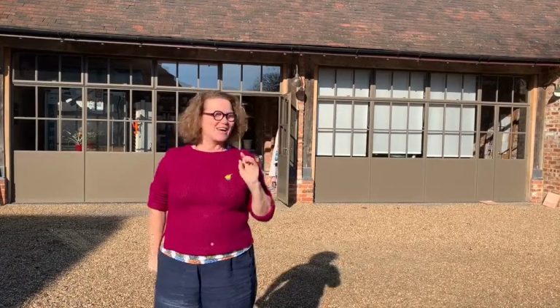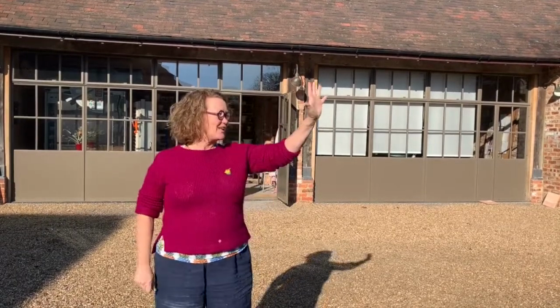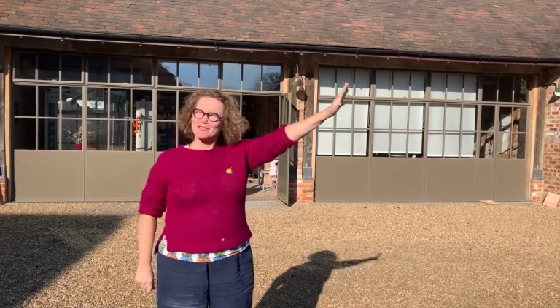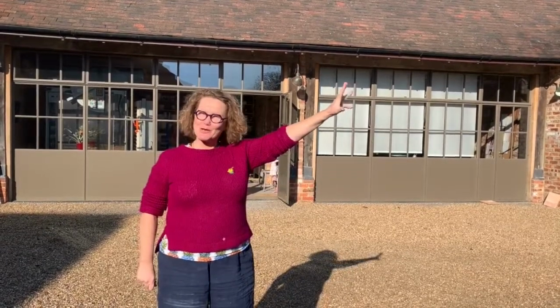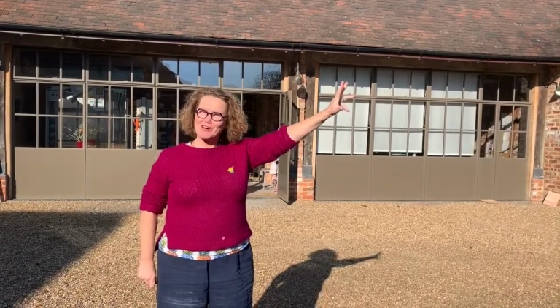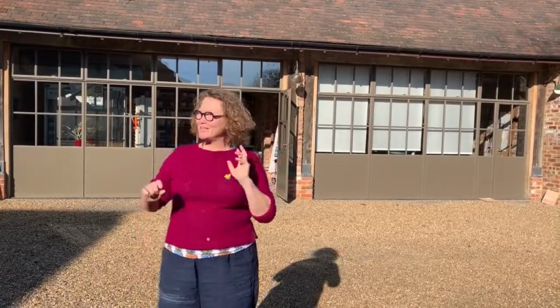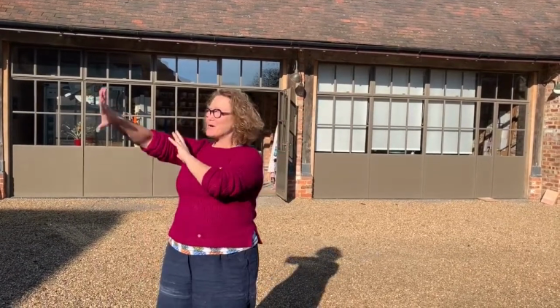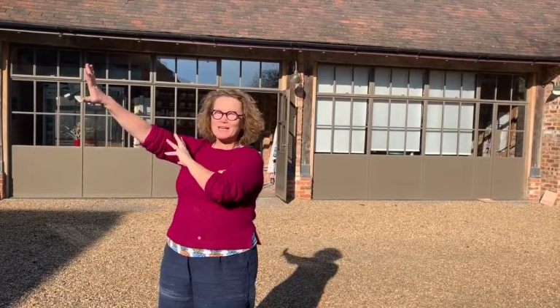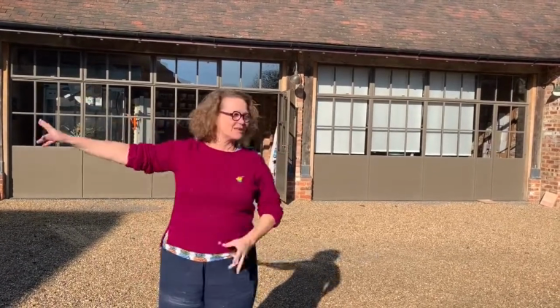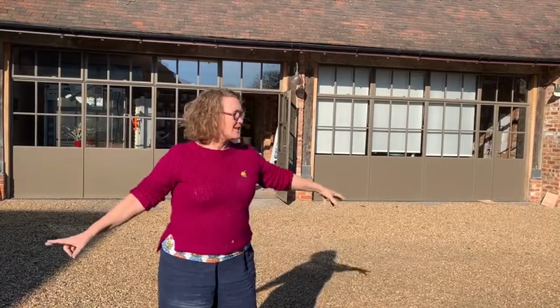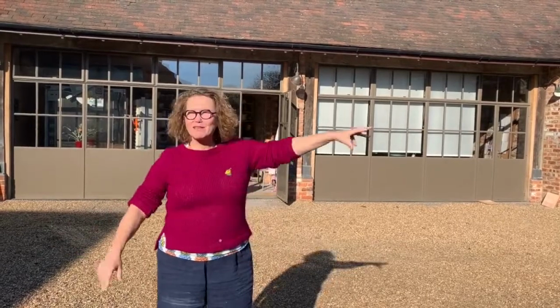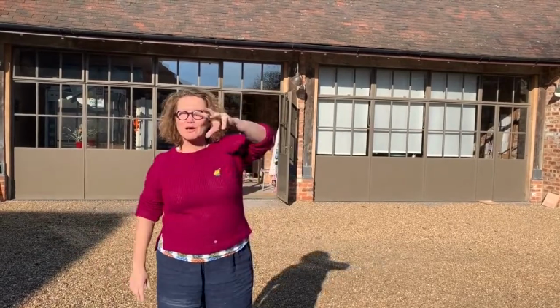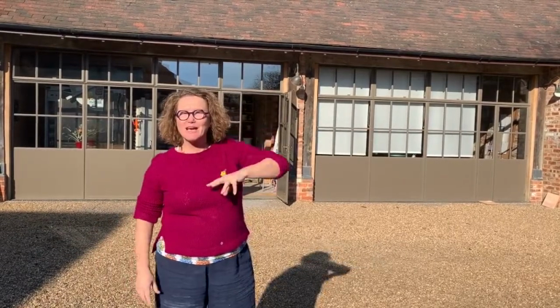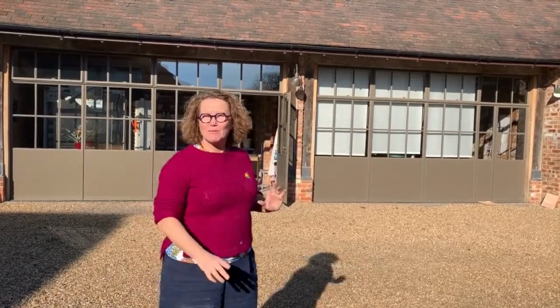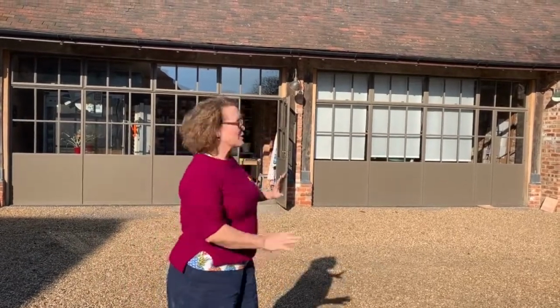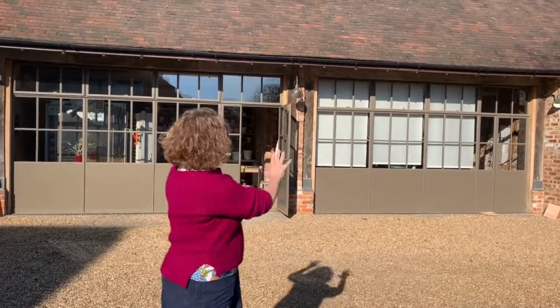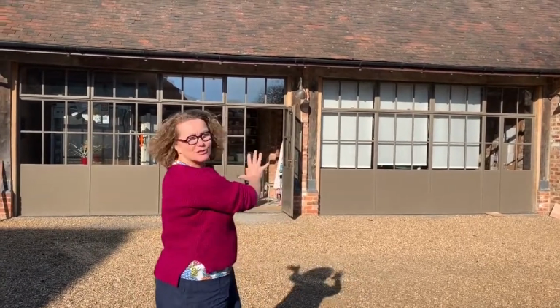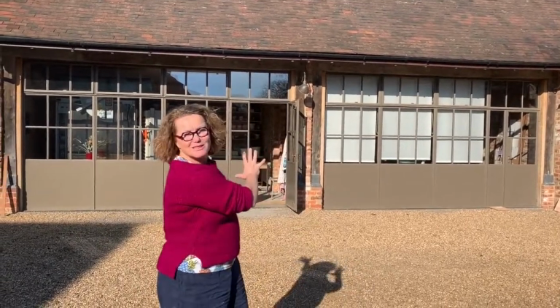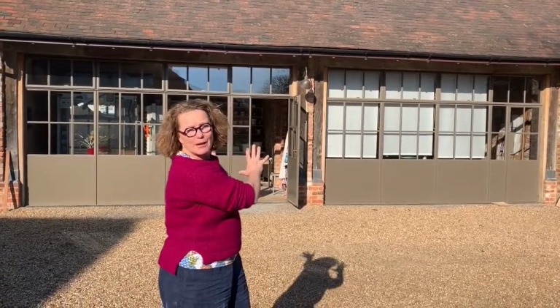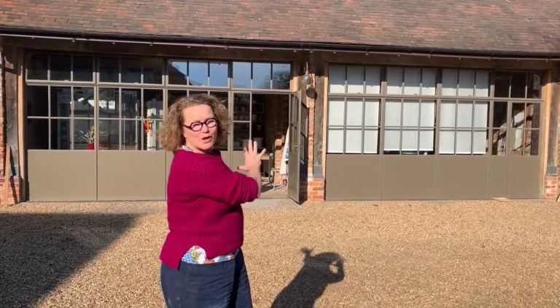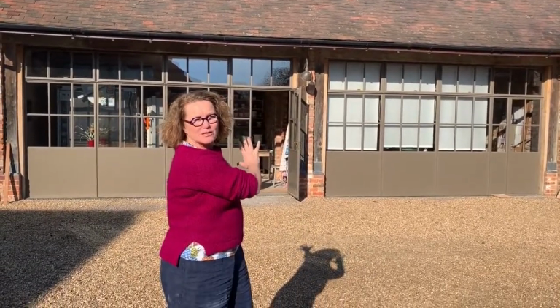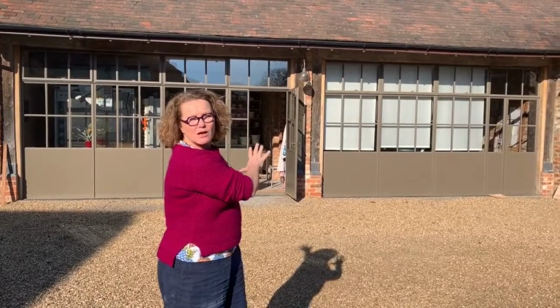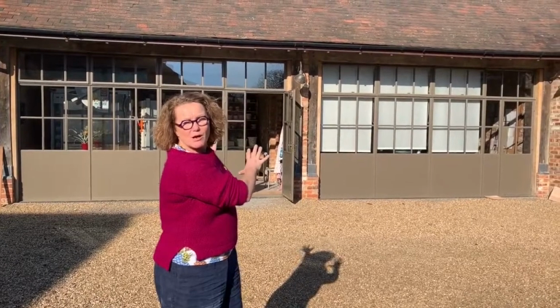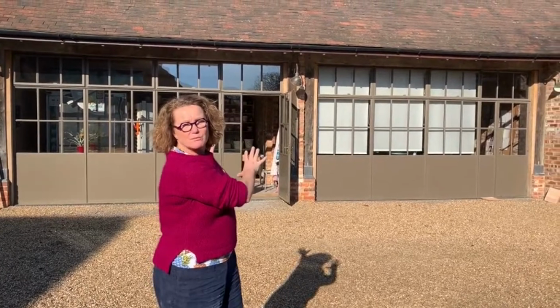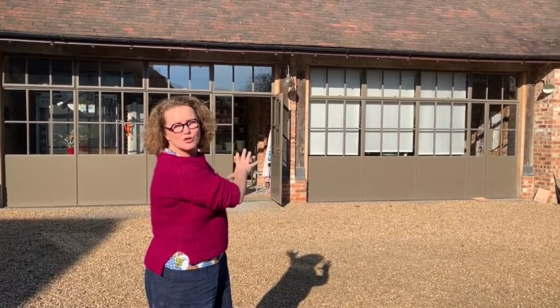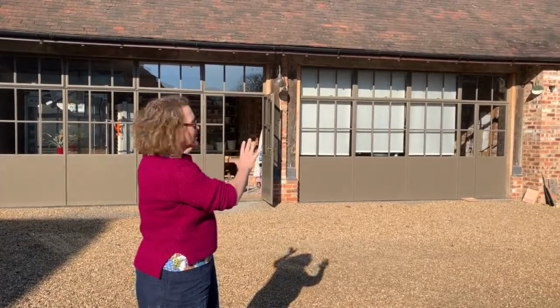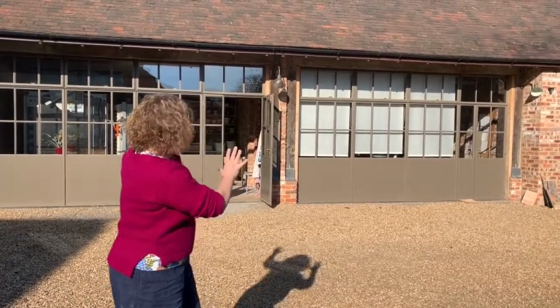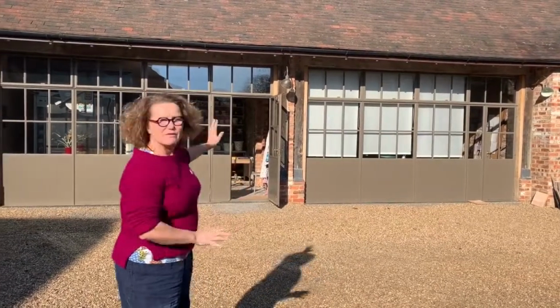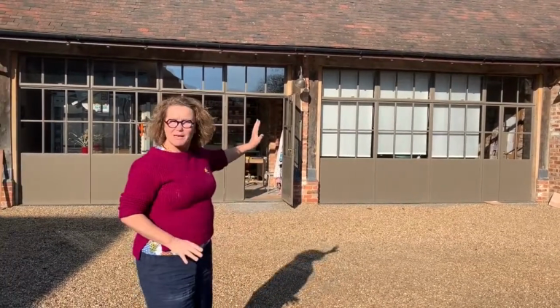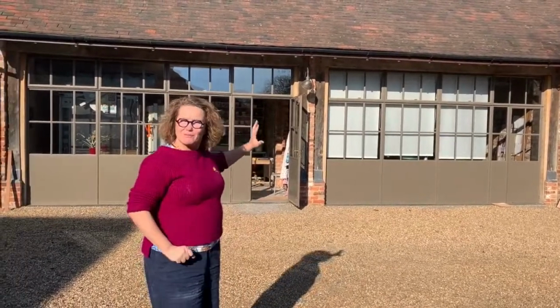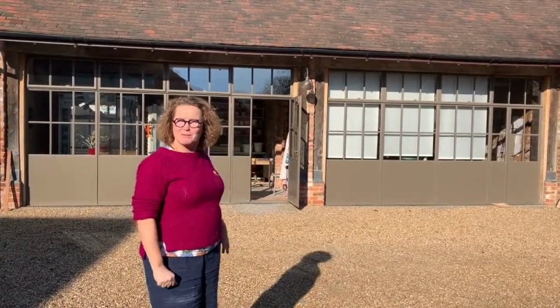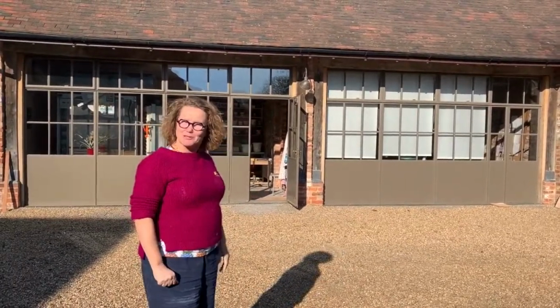I live just across the courtyard and there's a barn here. We're in a lovely courtyard and when we bought the house these two buildings here were double car parking ports, and we filled them in and turned them into my studio.